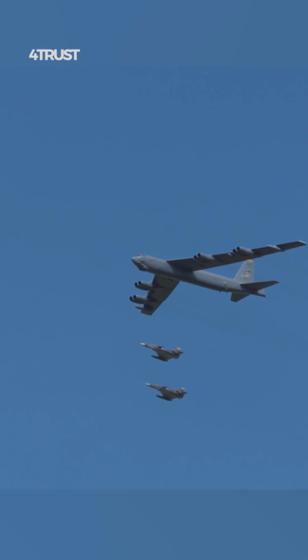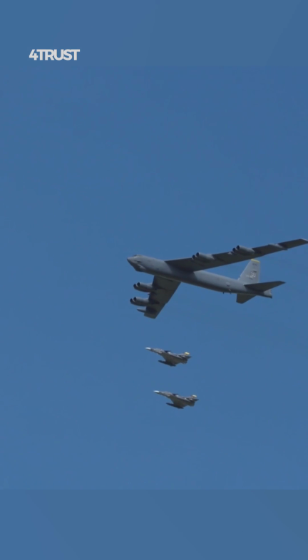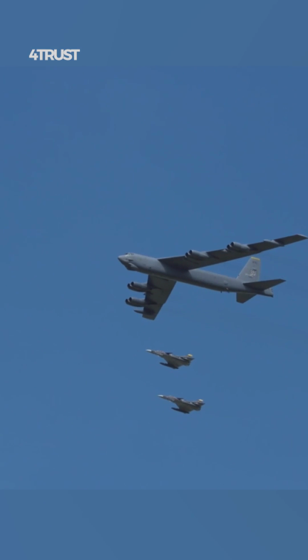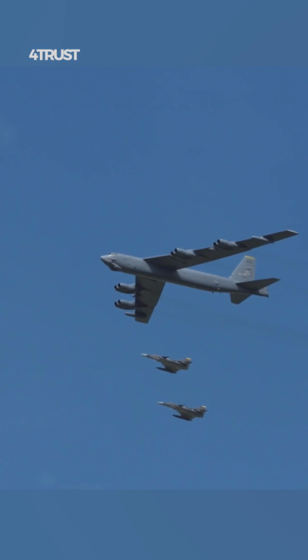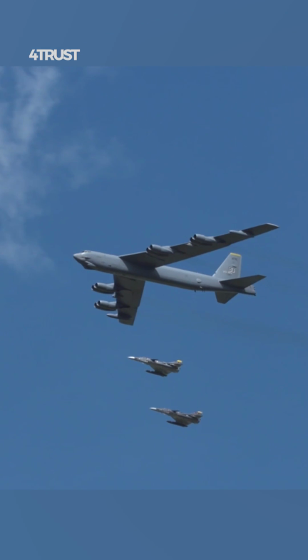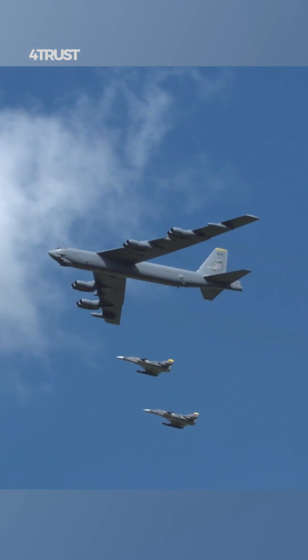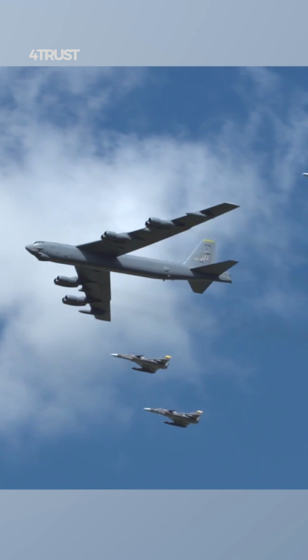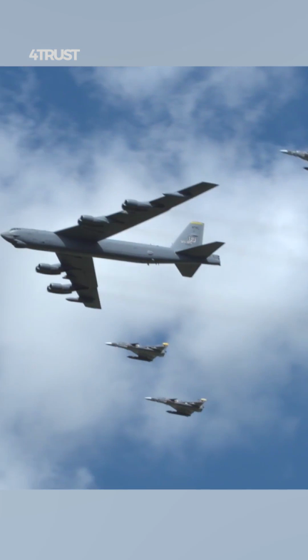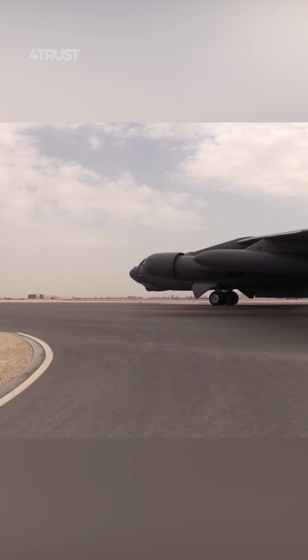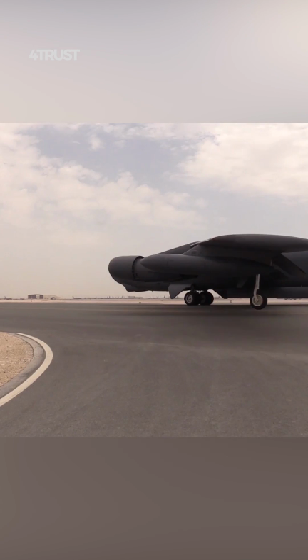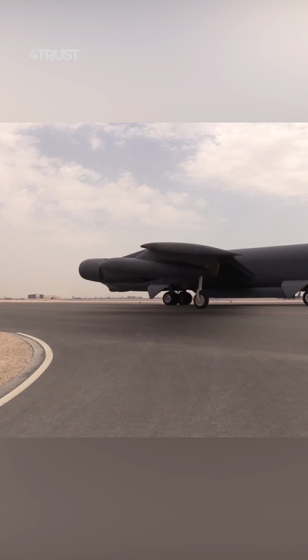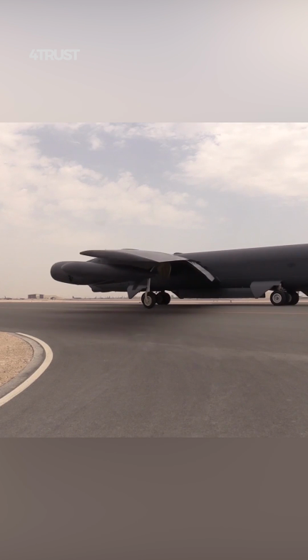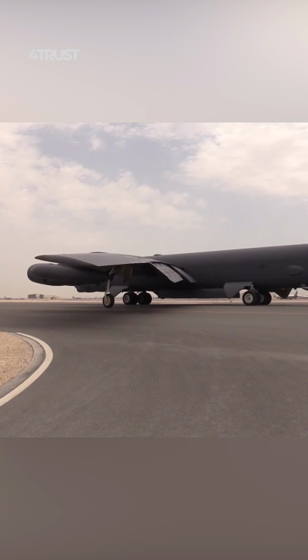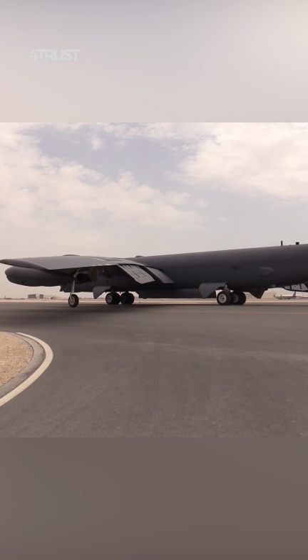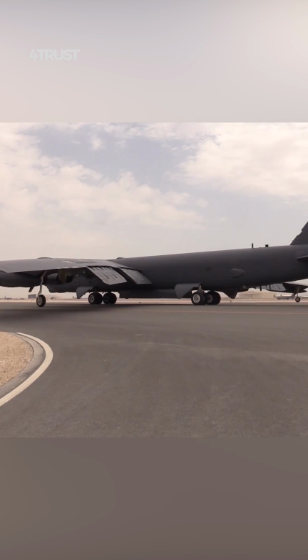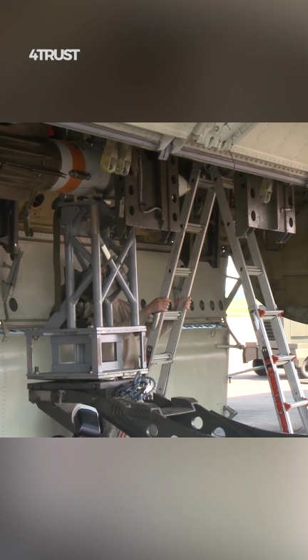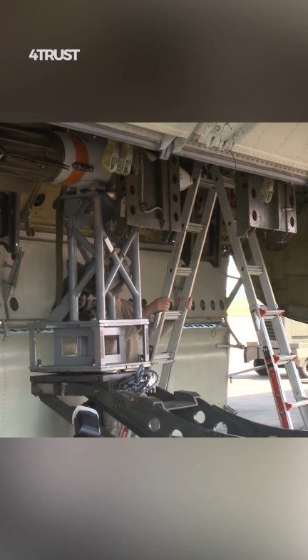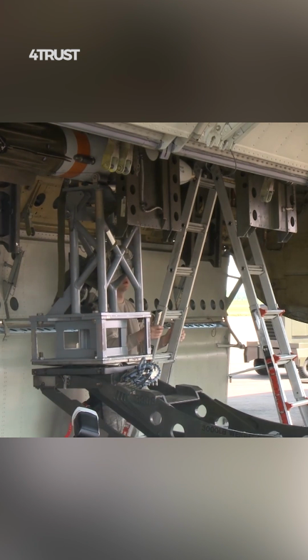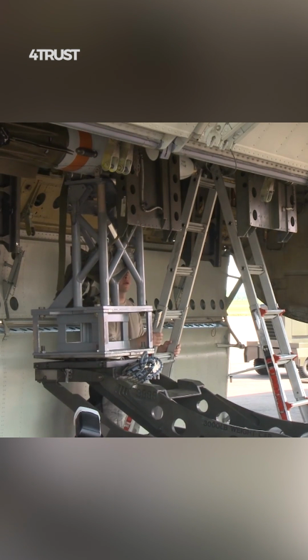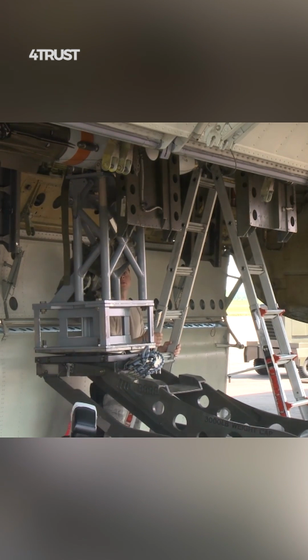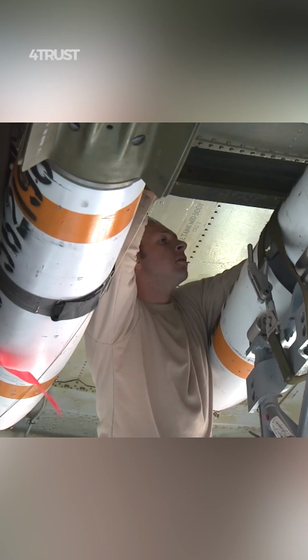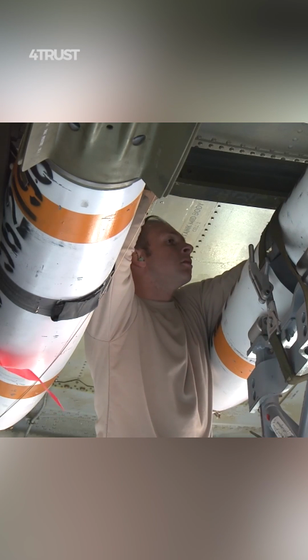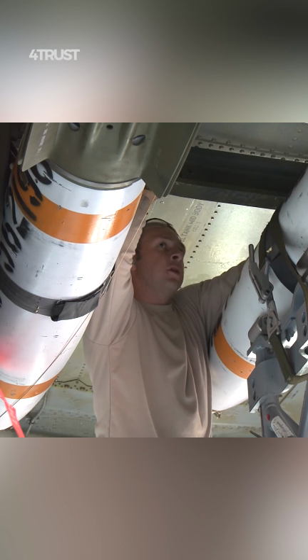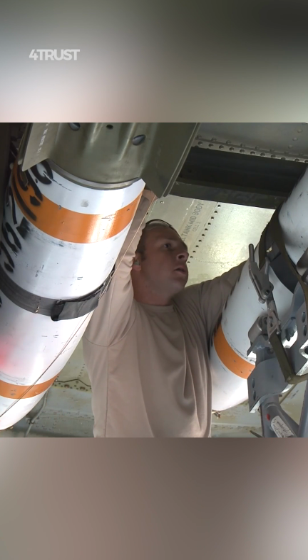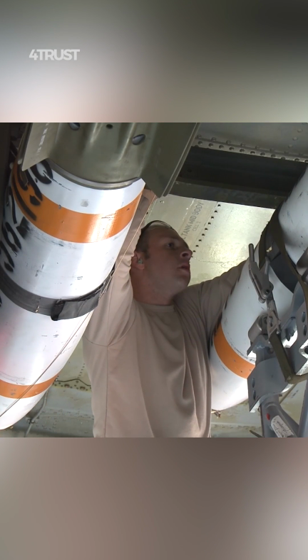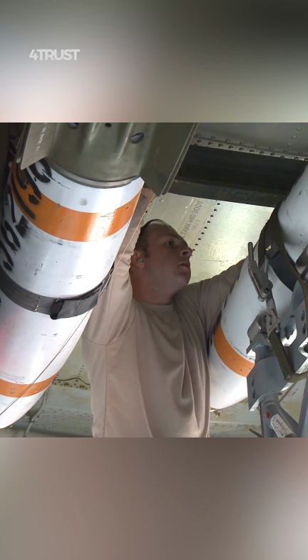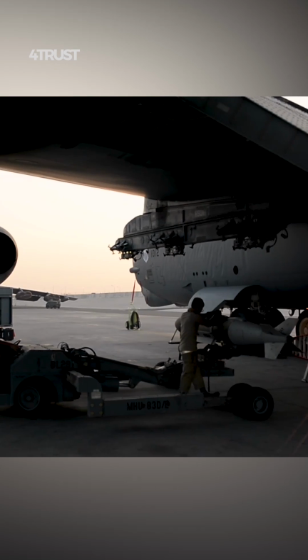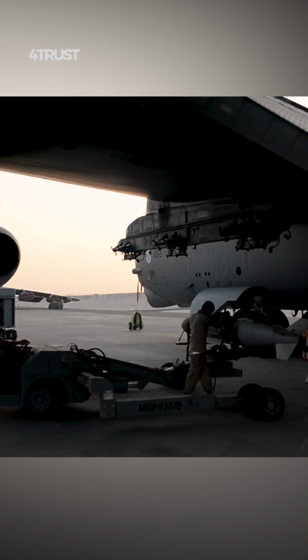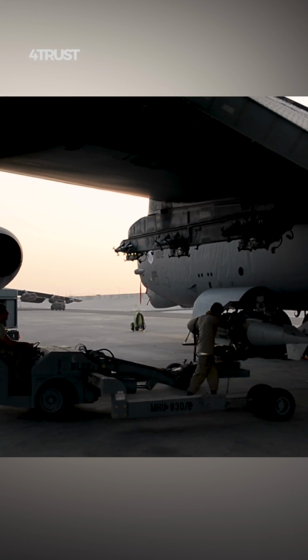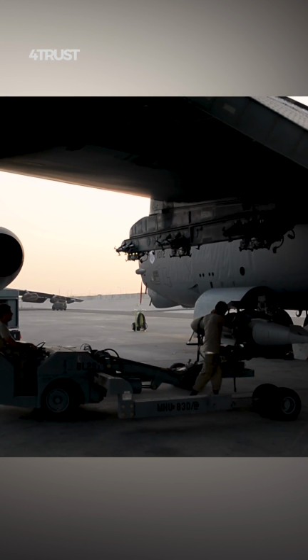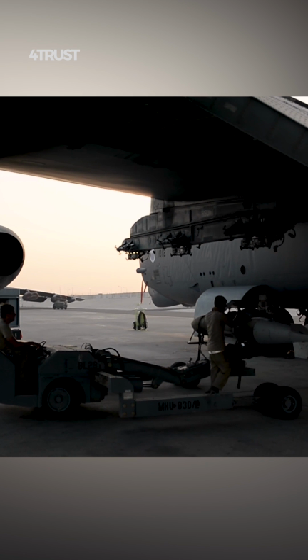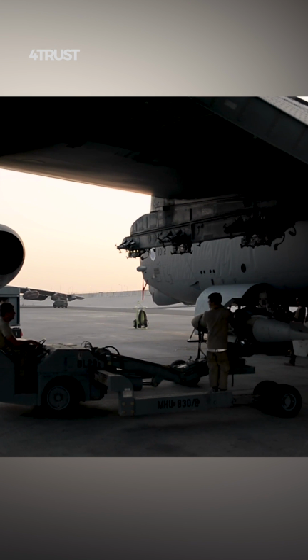During the Cold War, the B-52 was envisioned to be a key element of the United States' nuclear triad, which consisted of land-based intercontinental ballistic missiles, submarine-launched ballistic missiles, and strategic bombers.